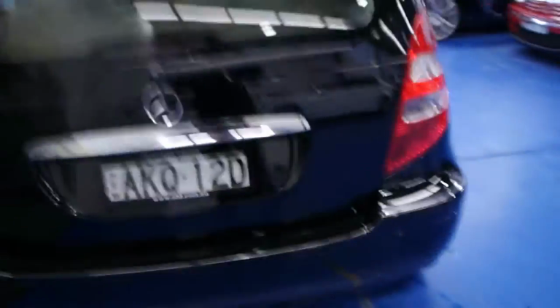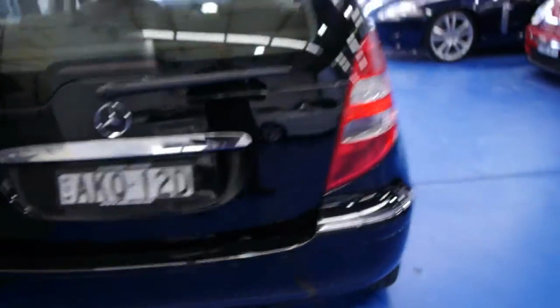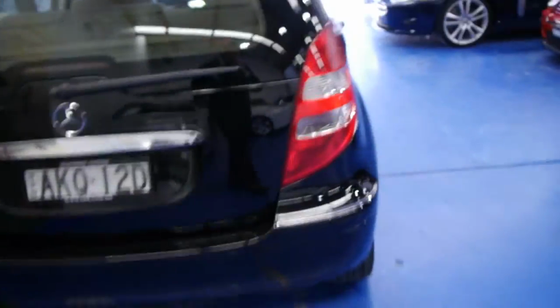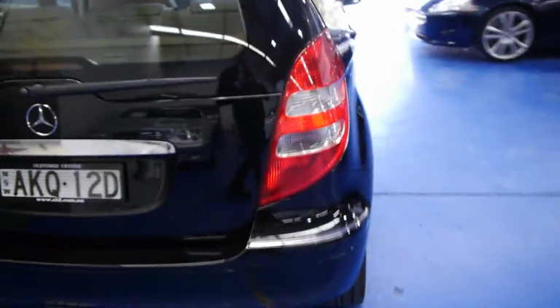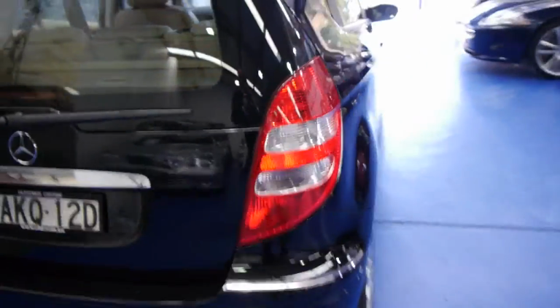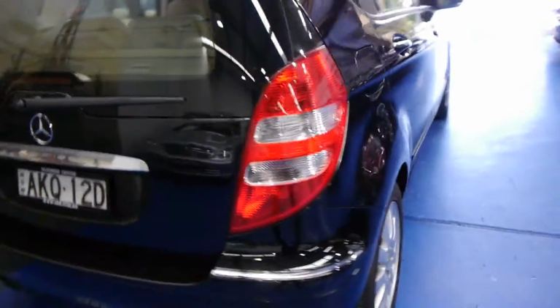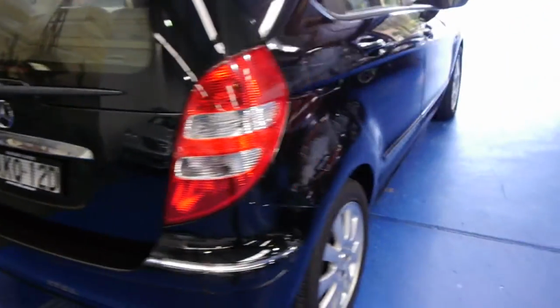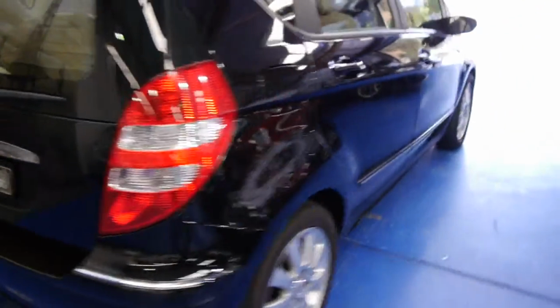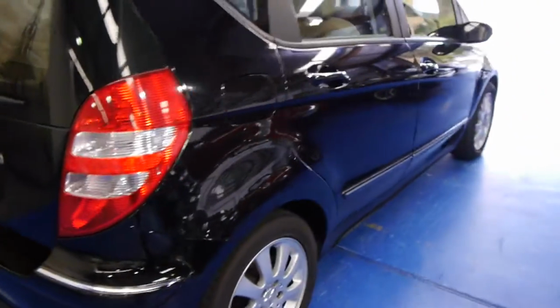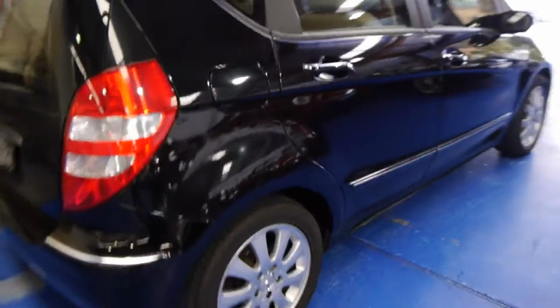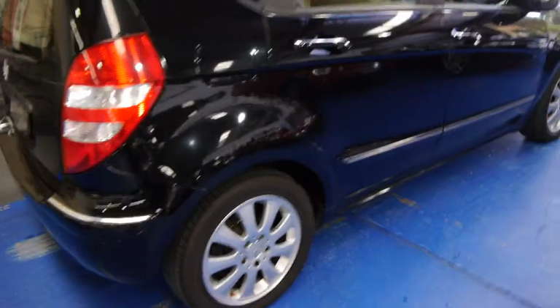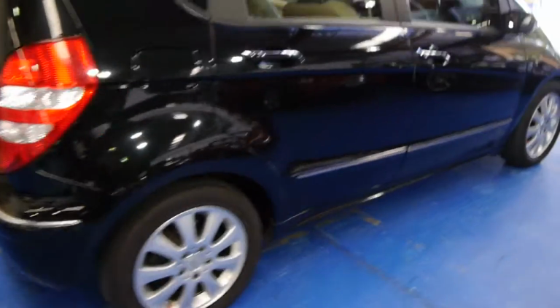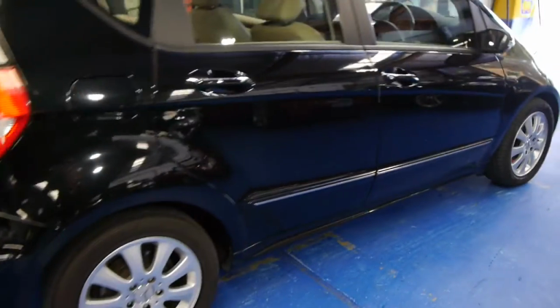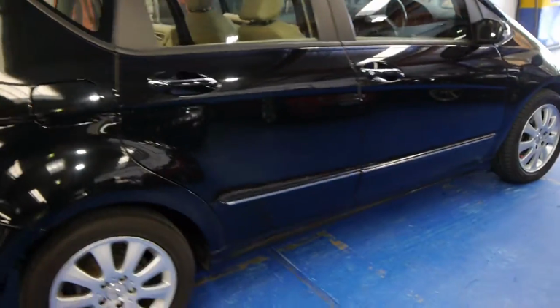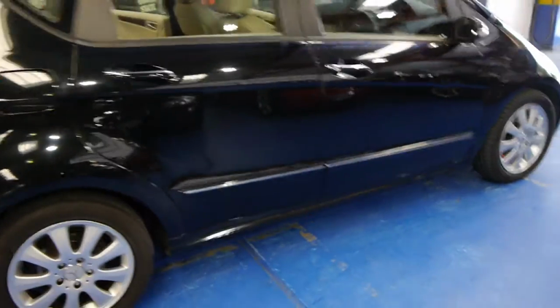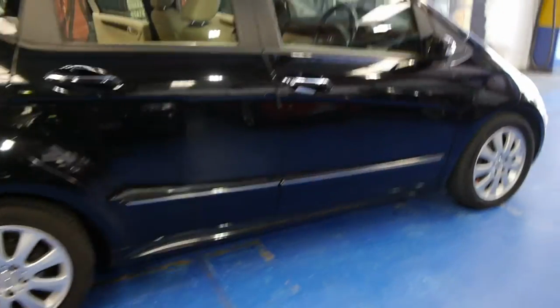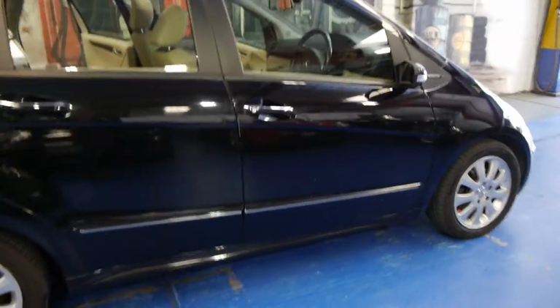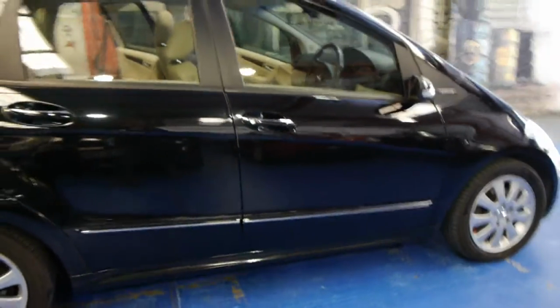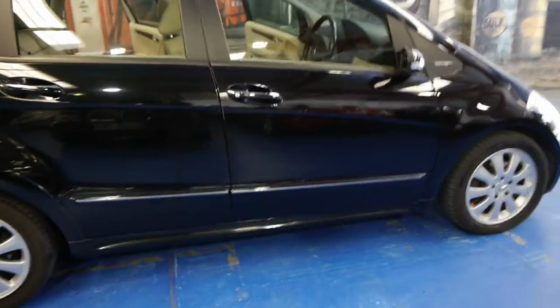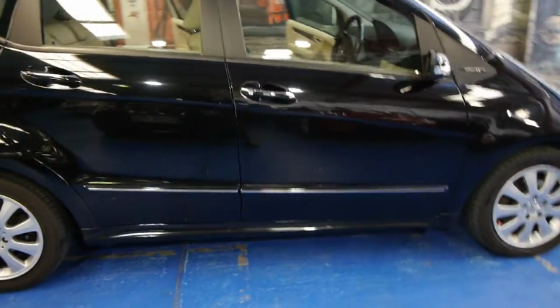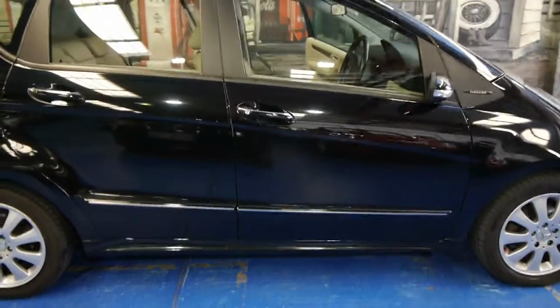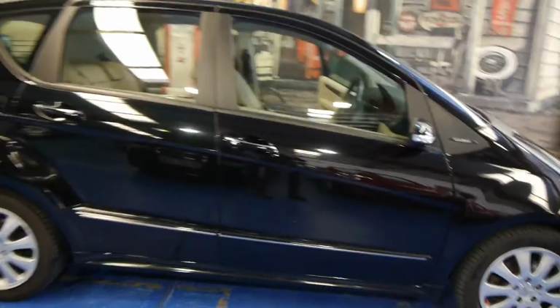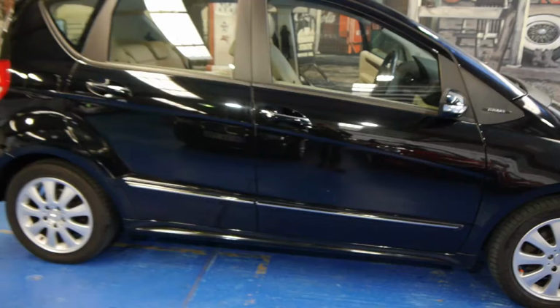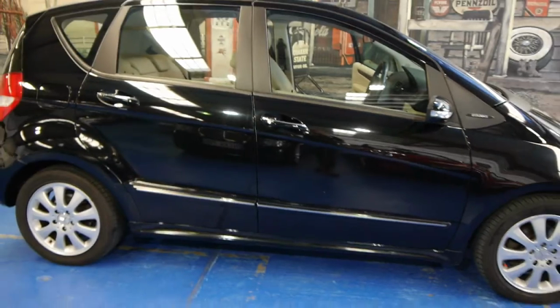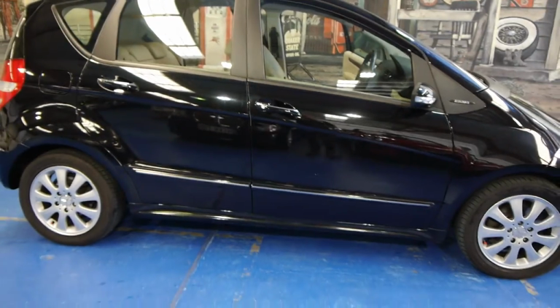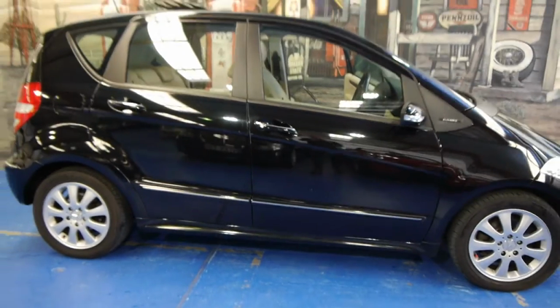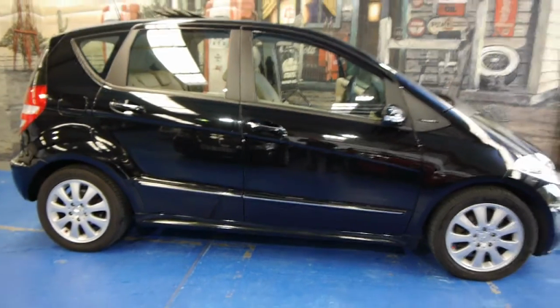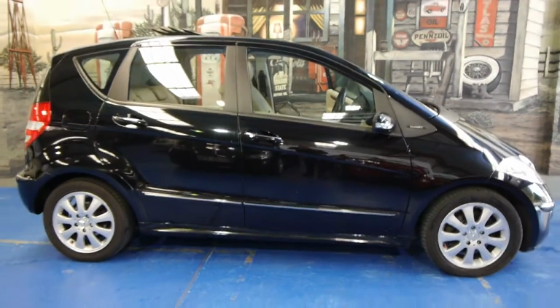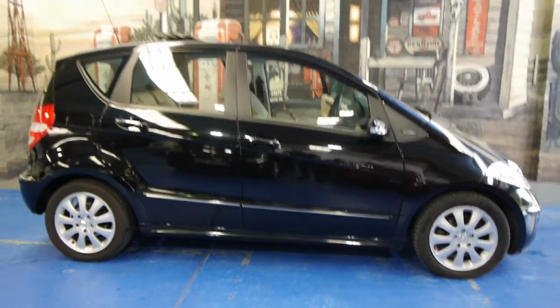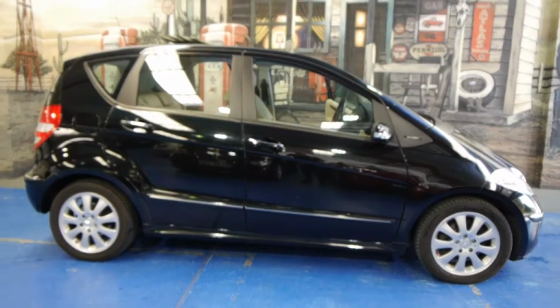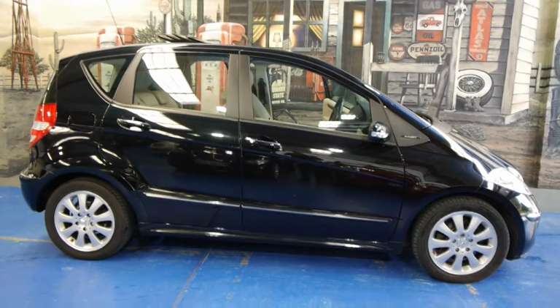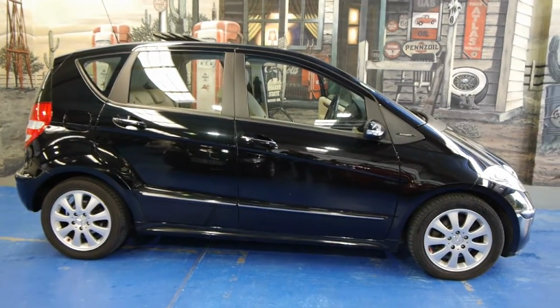This is a good car — this is a car you're not going to have to spend money on. For nine grand, we think this is extremely good value for money. We just sold an A170 for $10,000 with 150-something thousand Ks, so we think this is just awesome value for money.